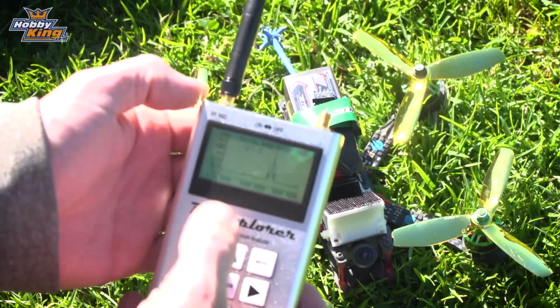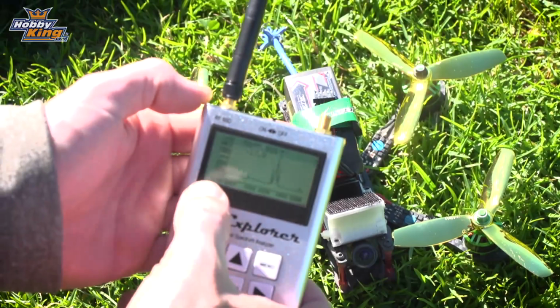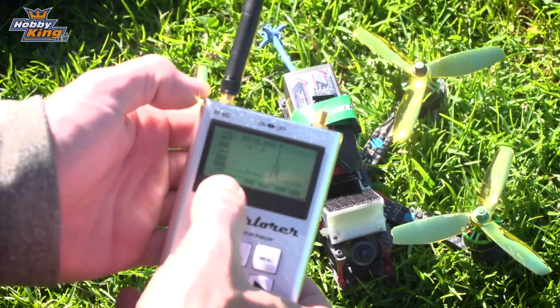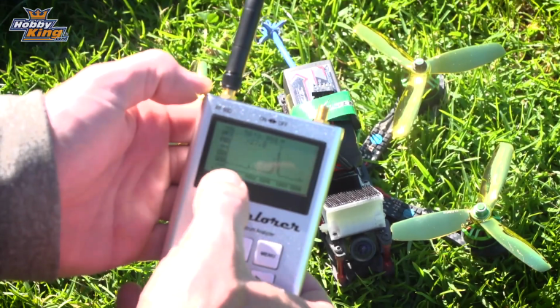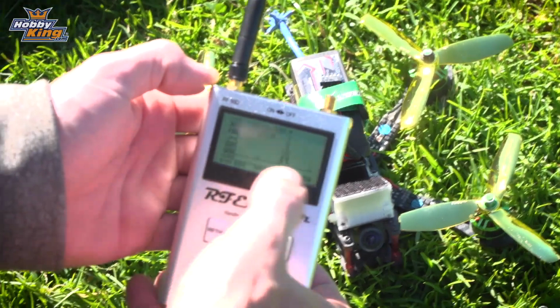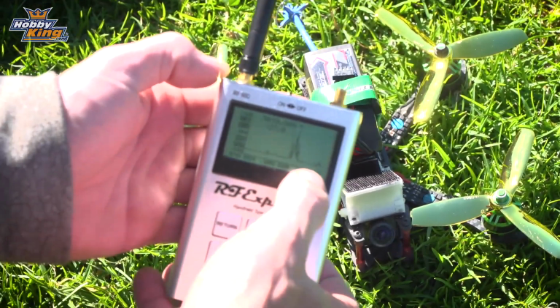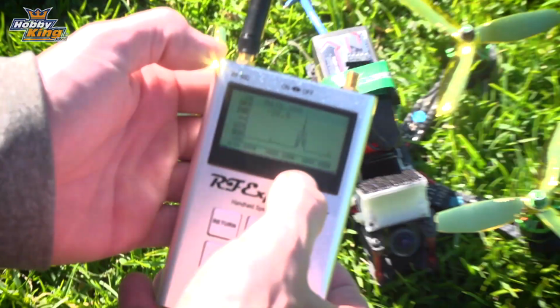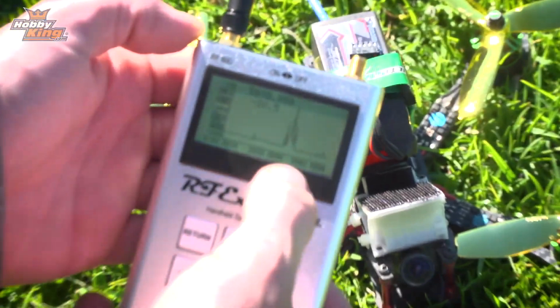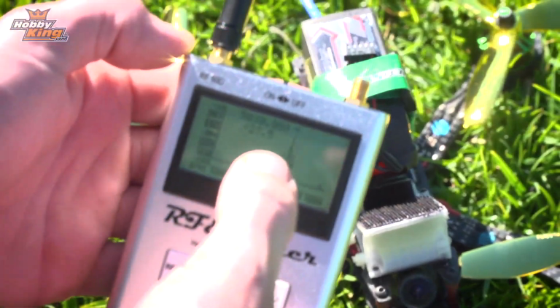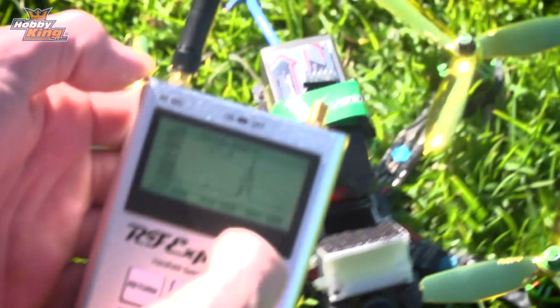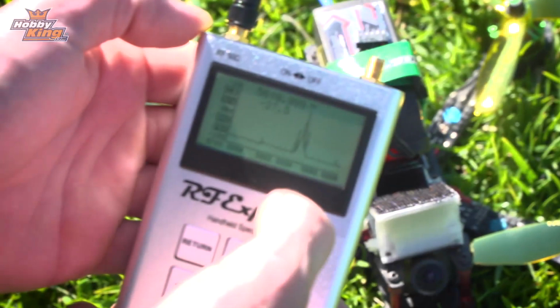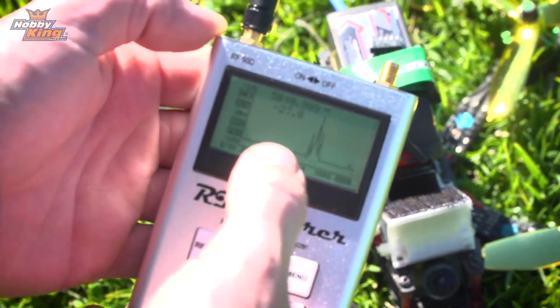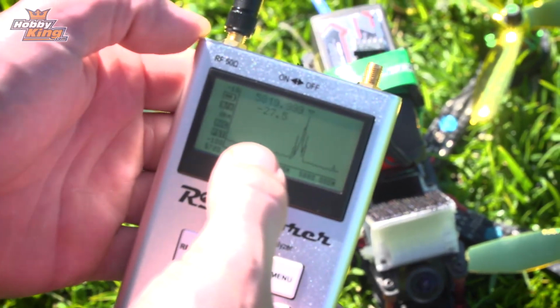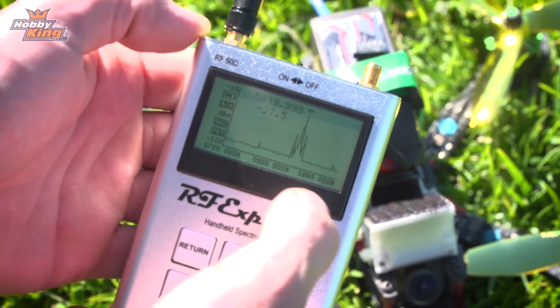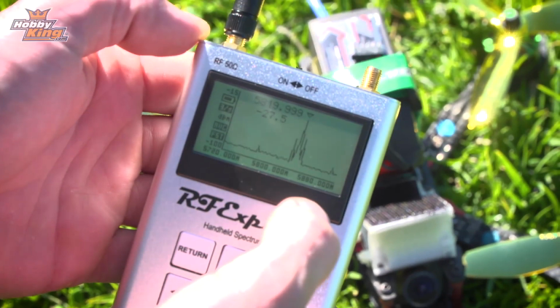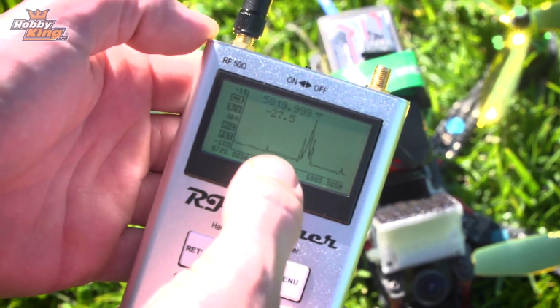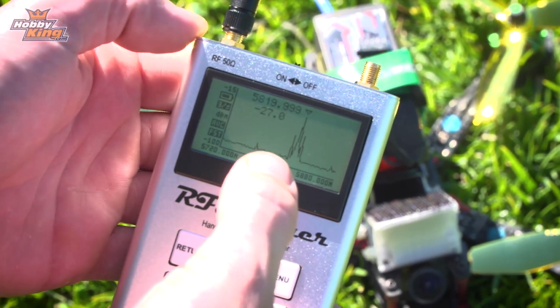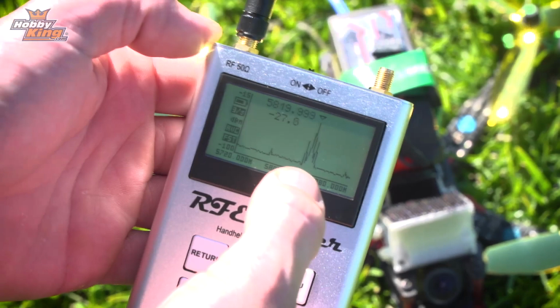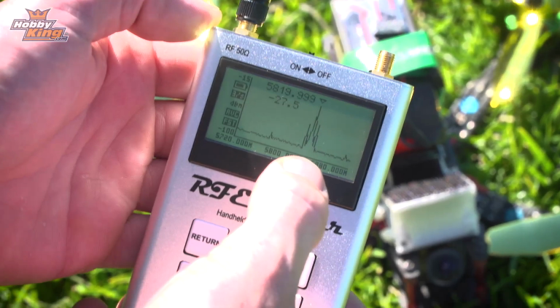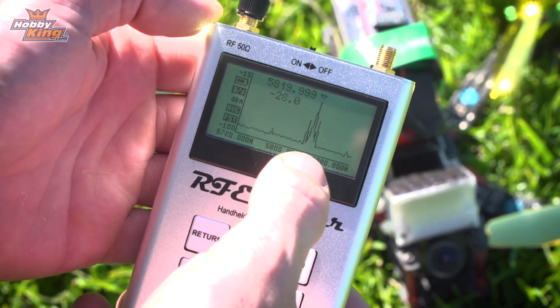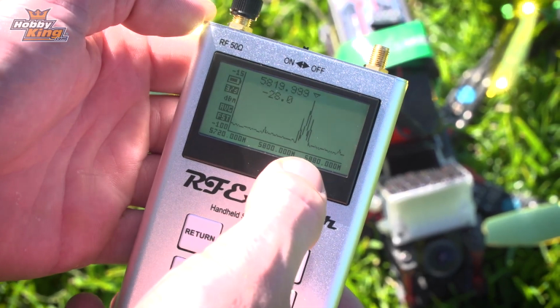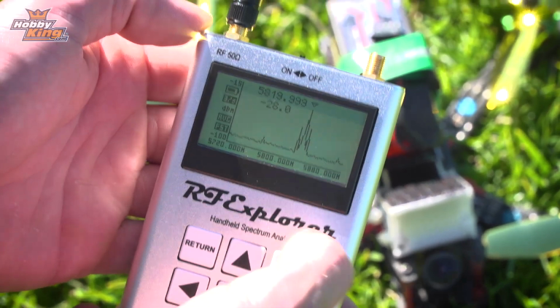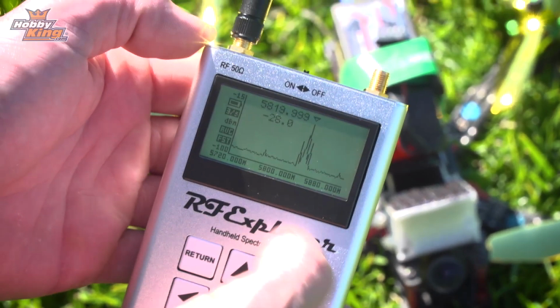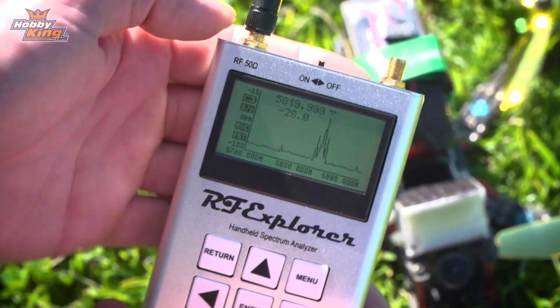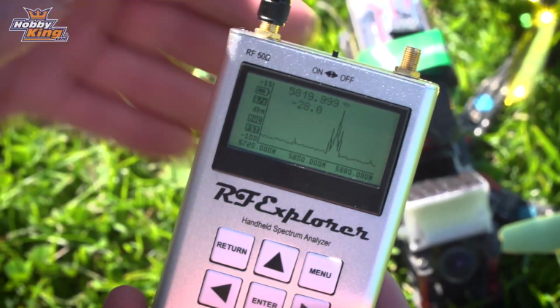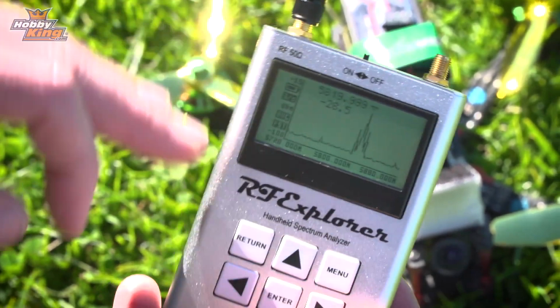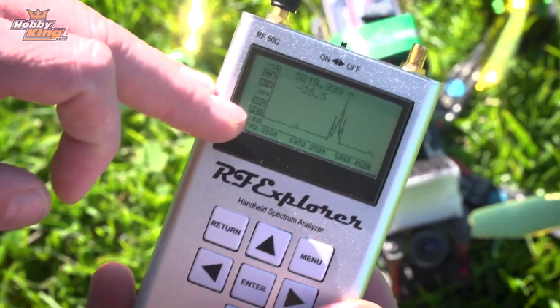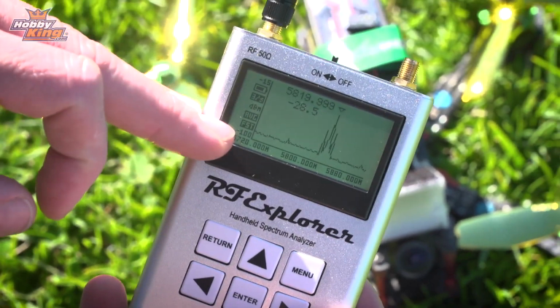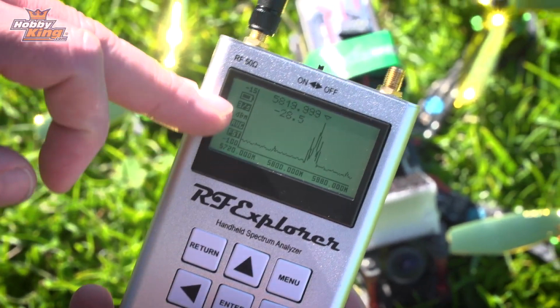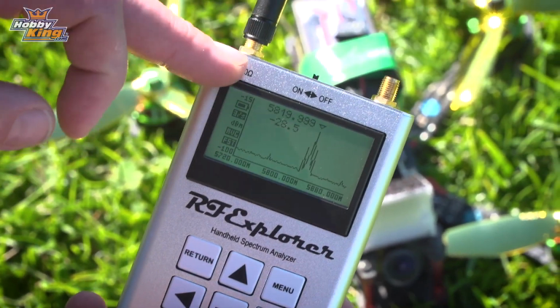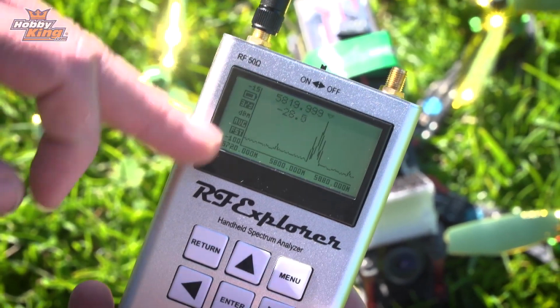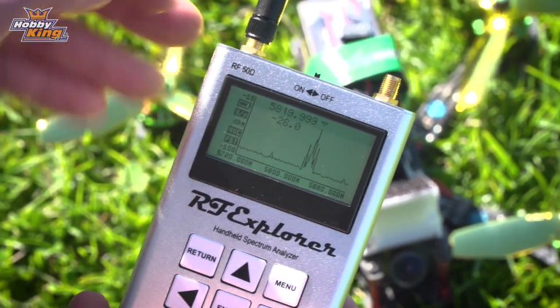You can see that along the frequency it's at 5,820 megahertz, and then we can see the signal strength in the dBFS.